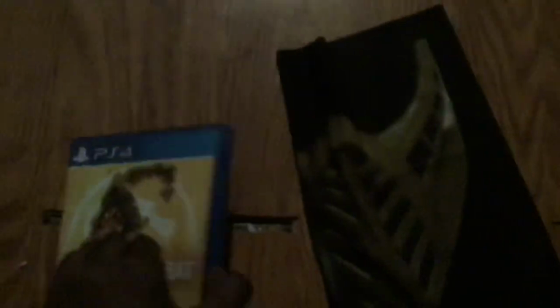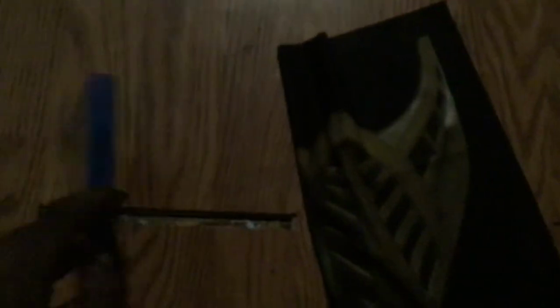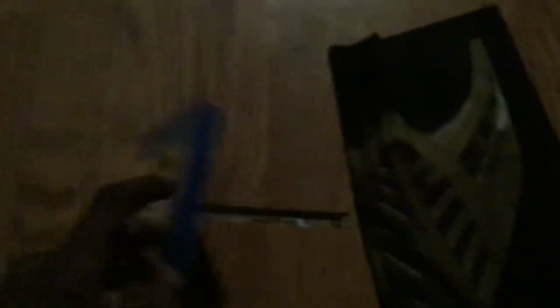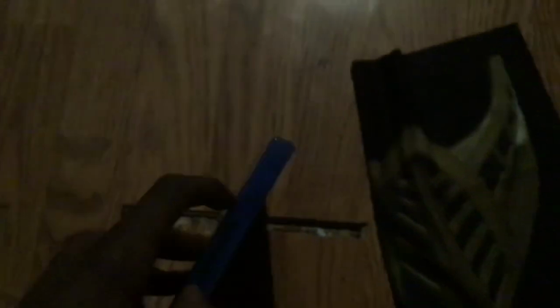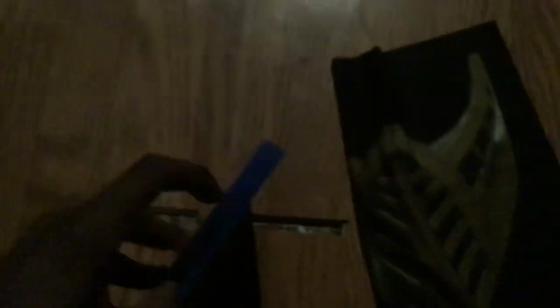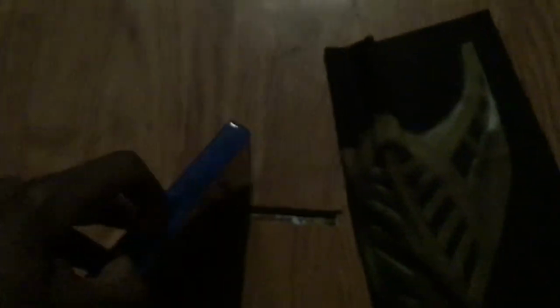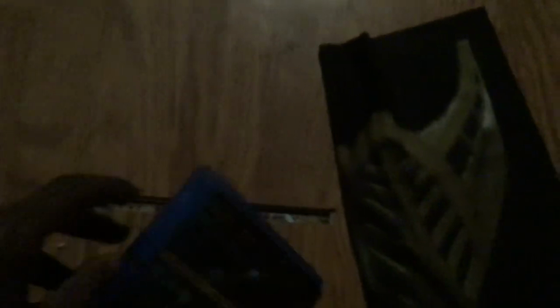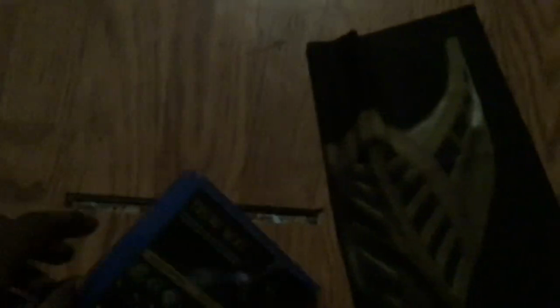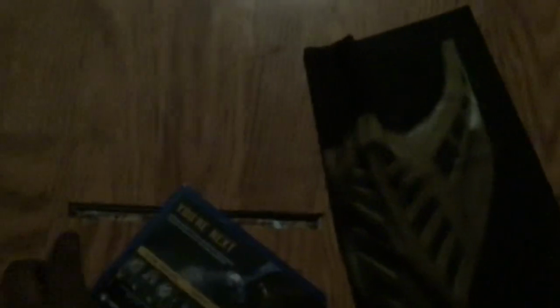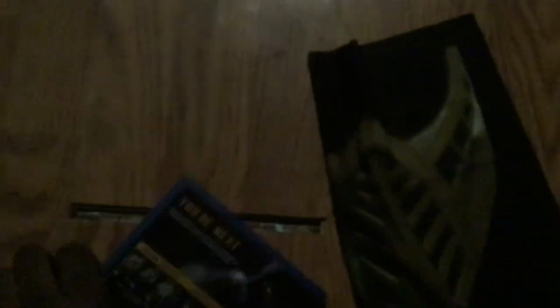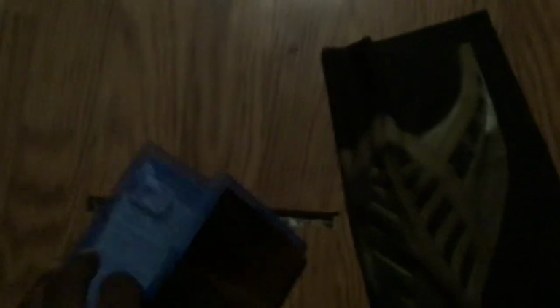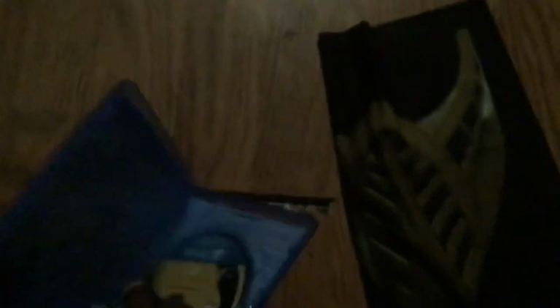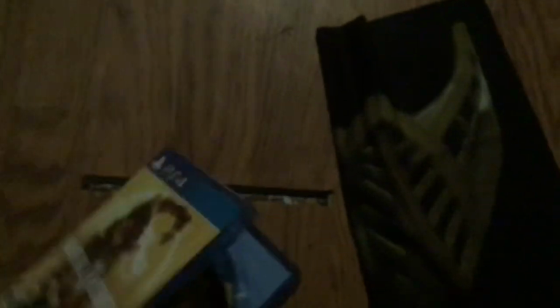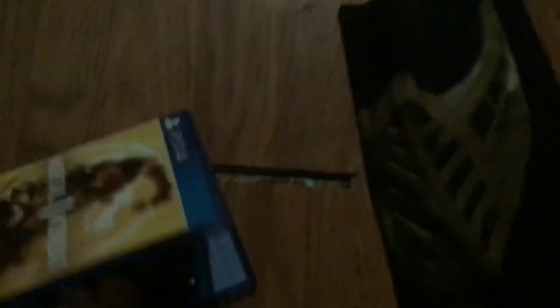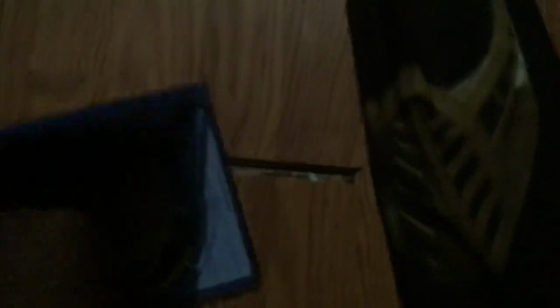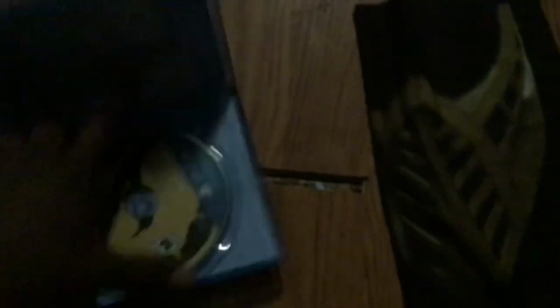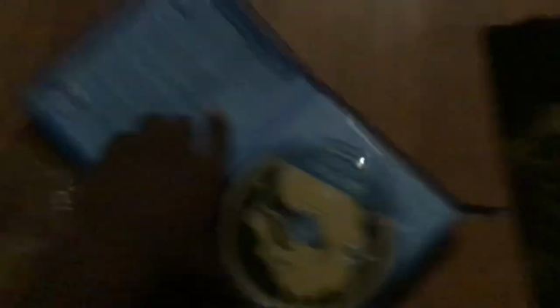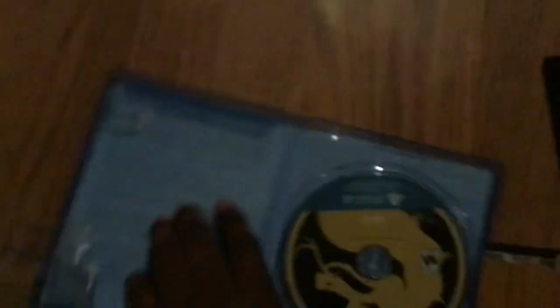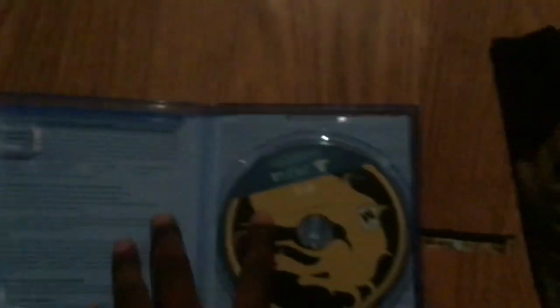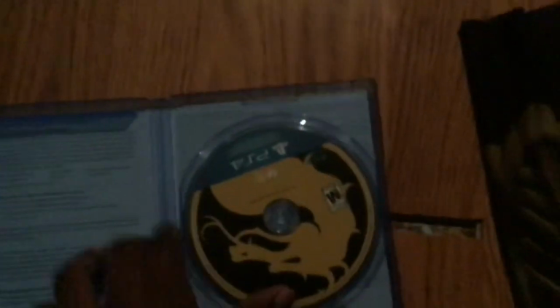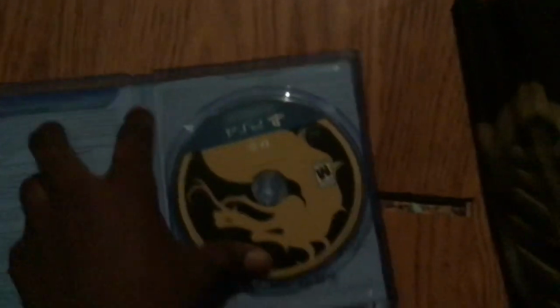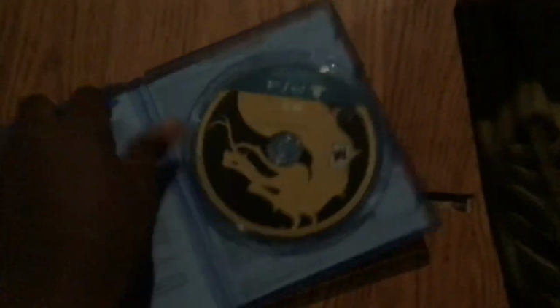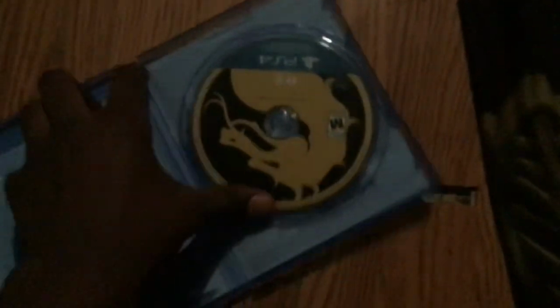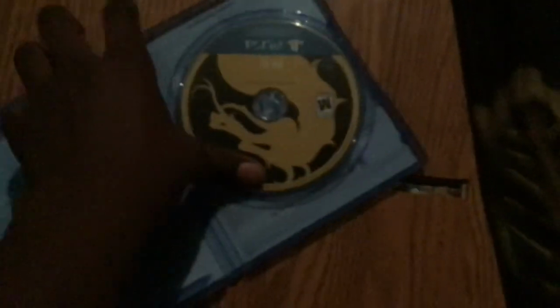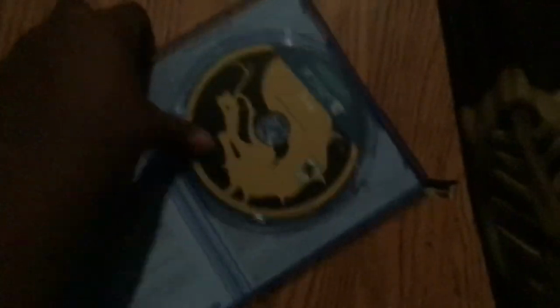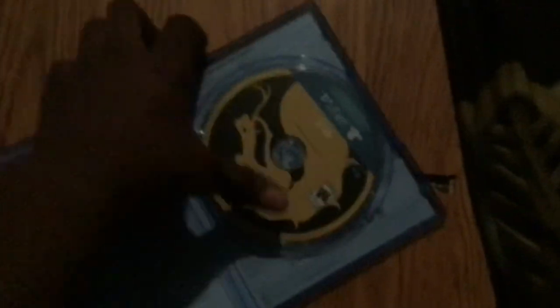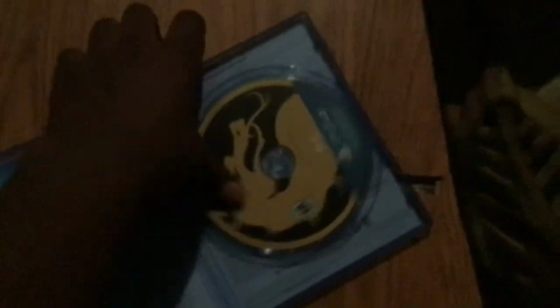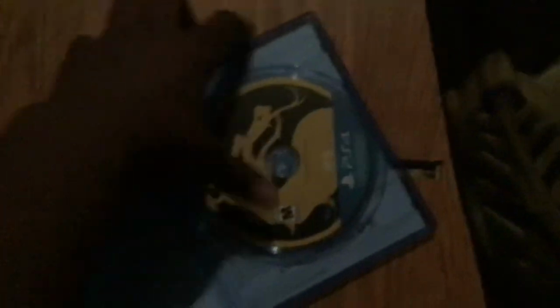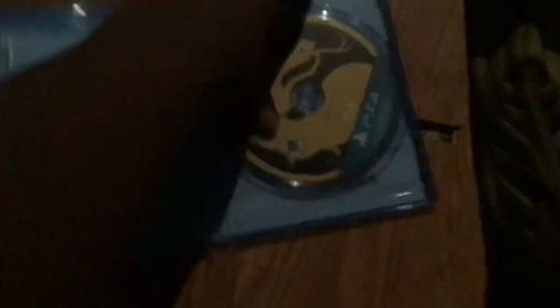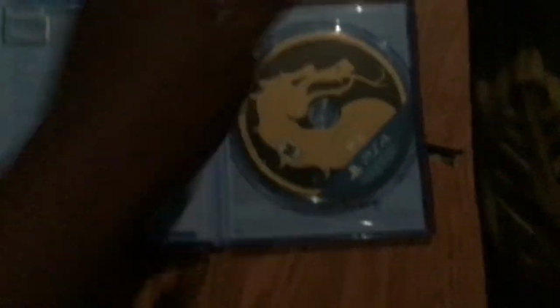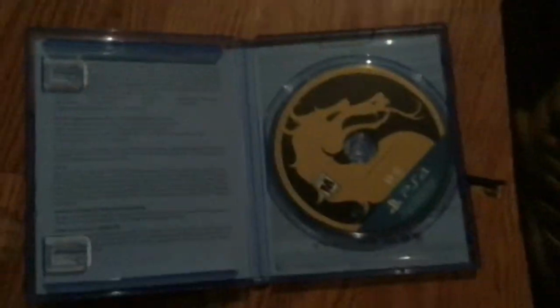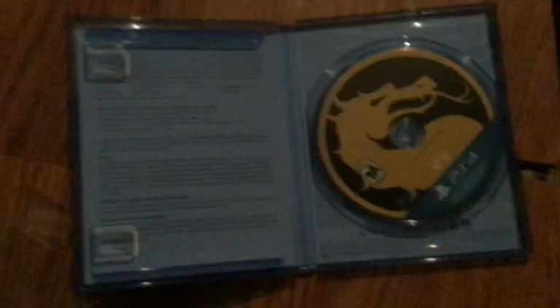And here's the disc — beautiful as ever. No manual because it's 2019.